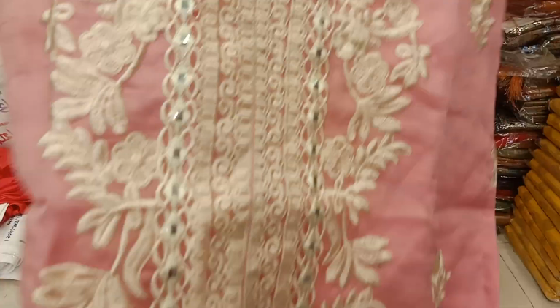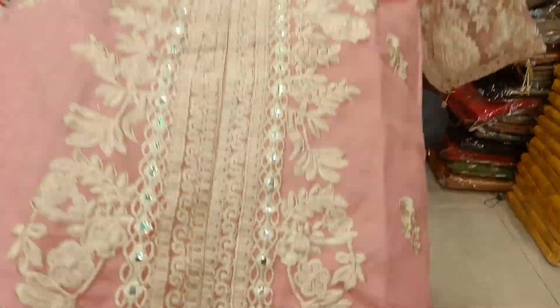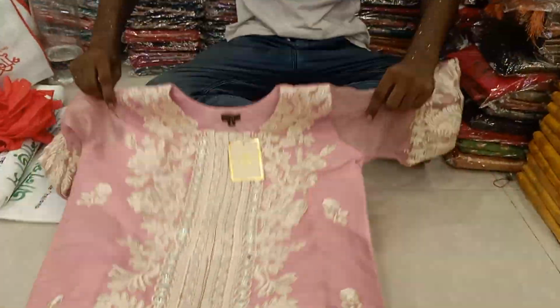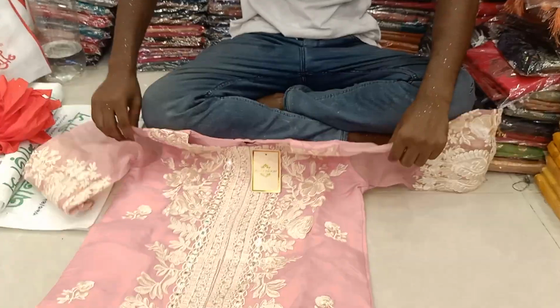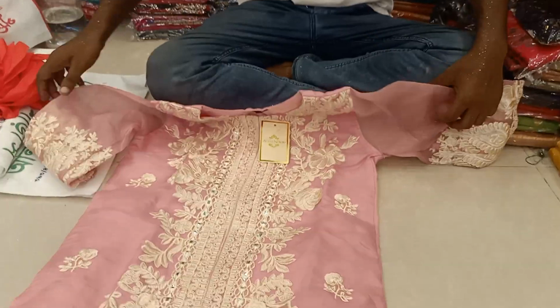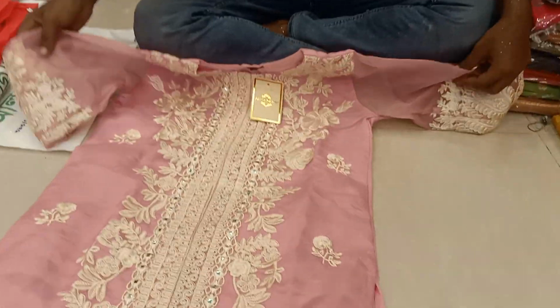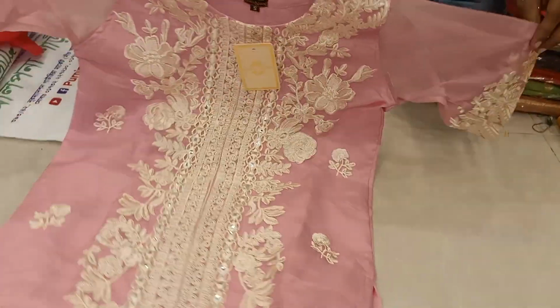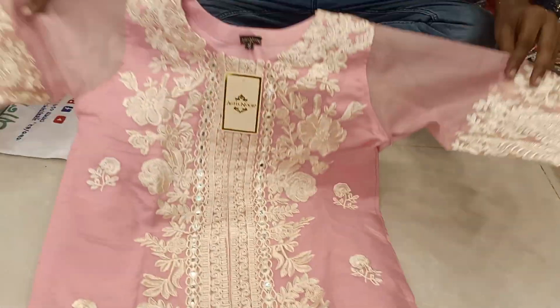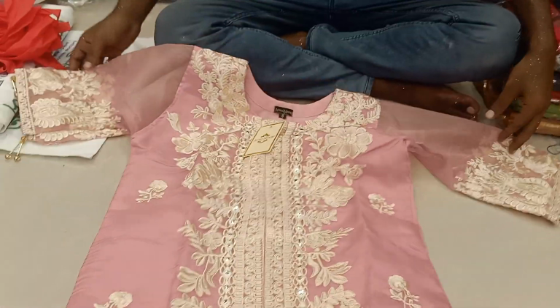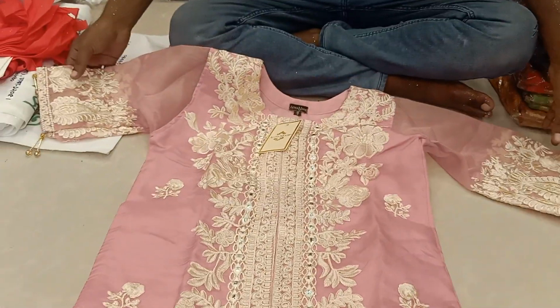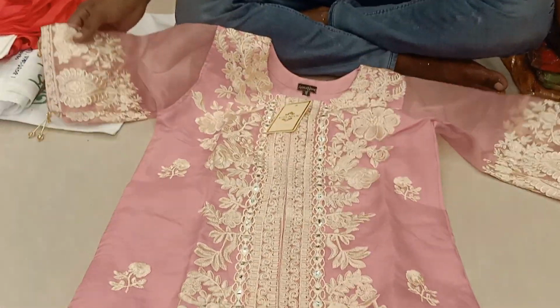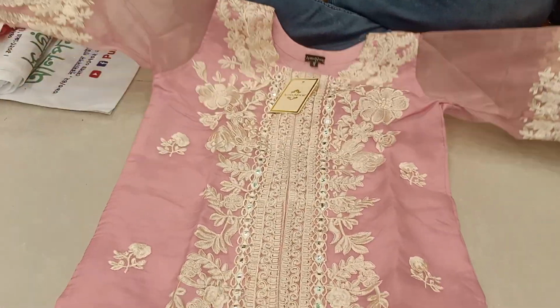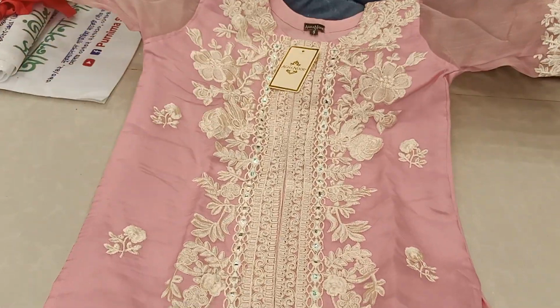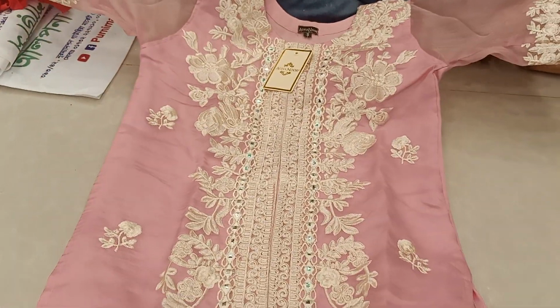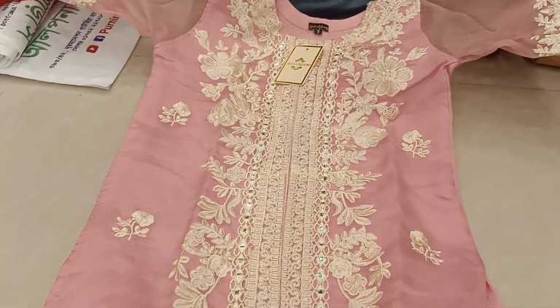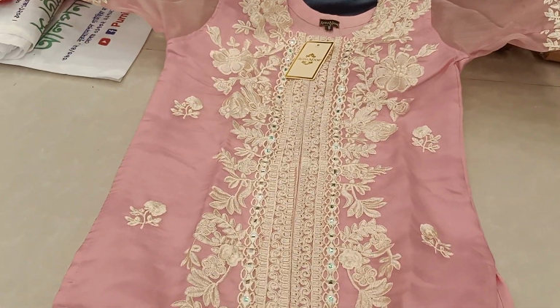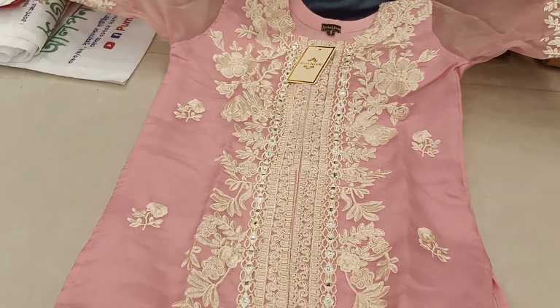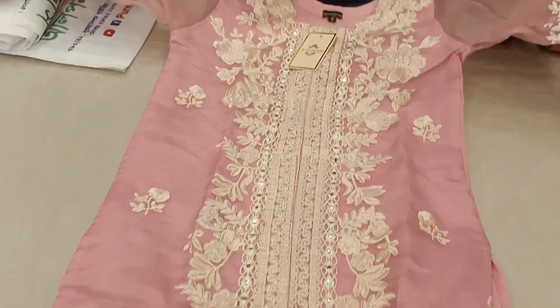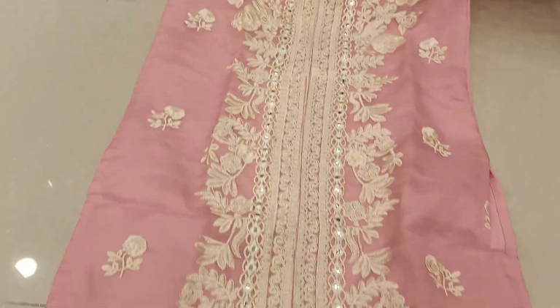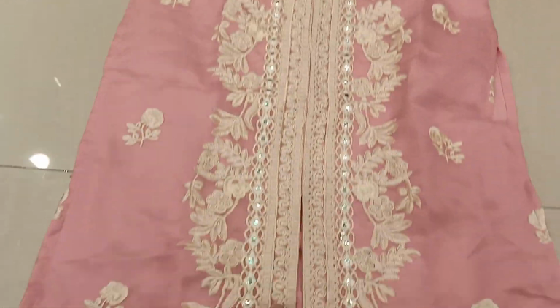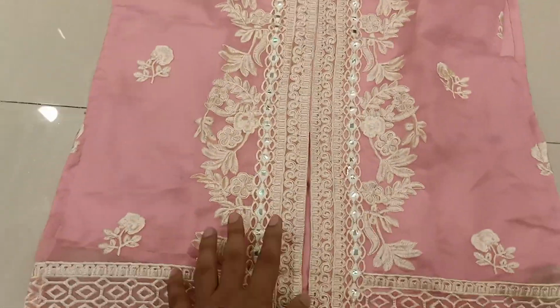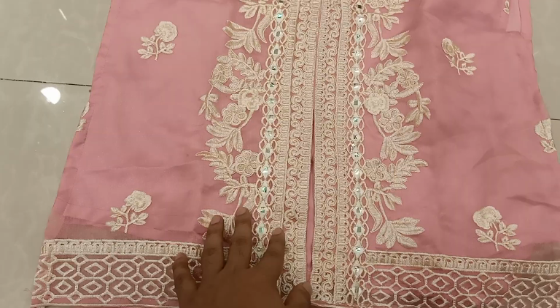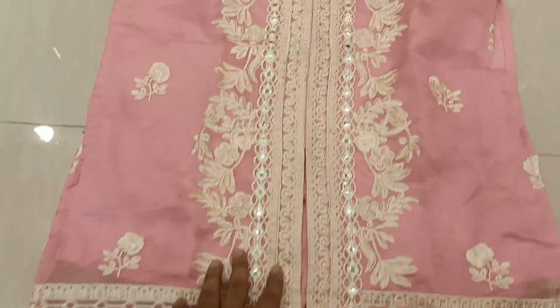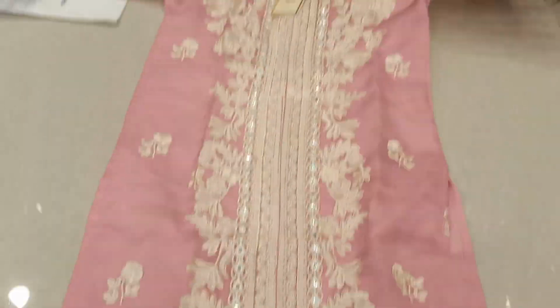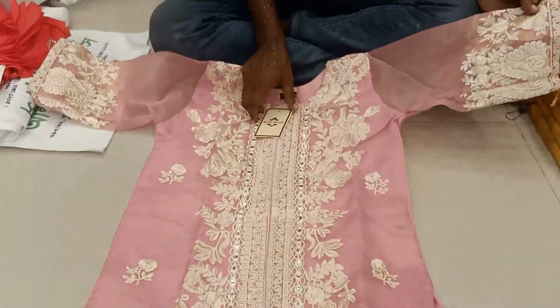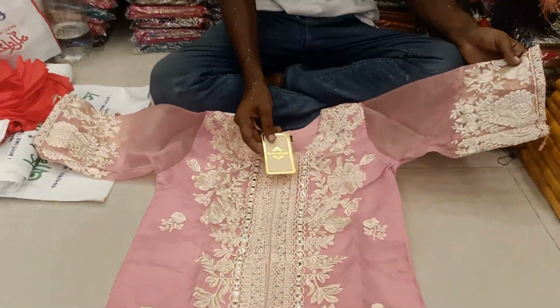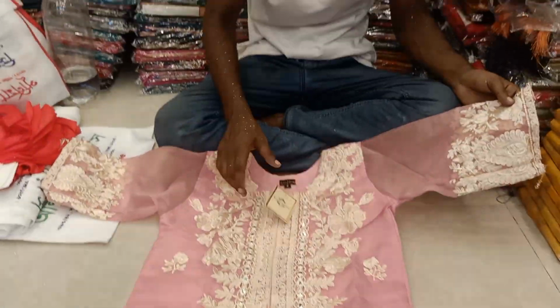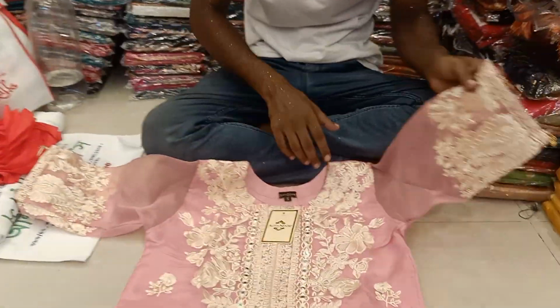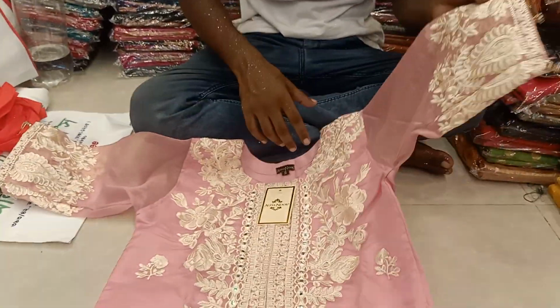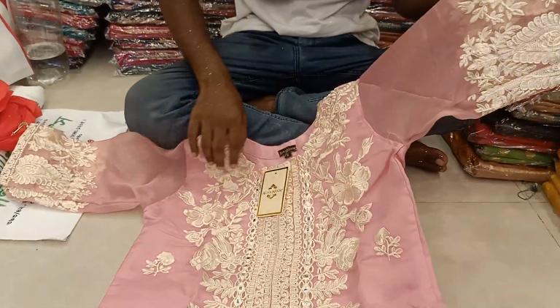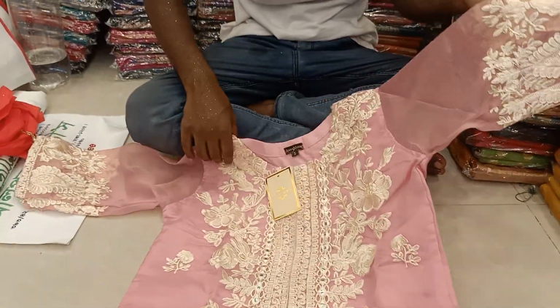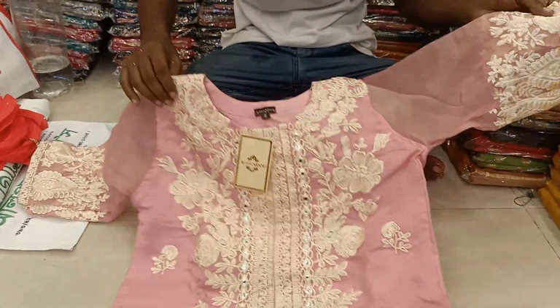This price is a pink color. This price is $1,000. This price is $8,000.